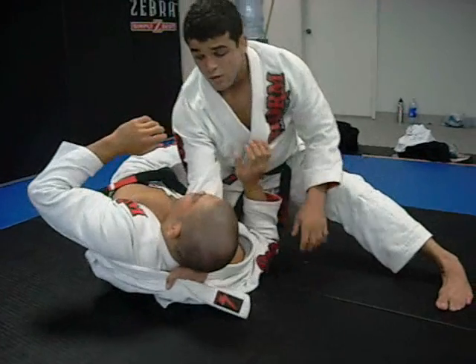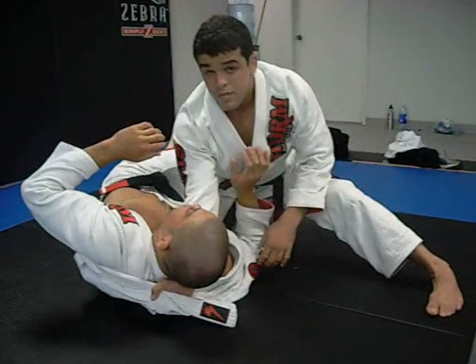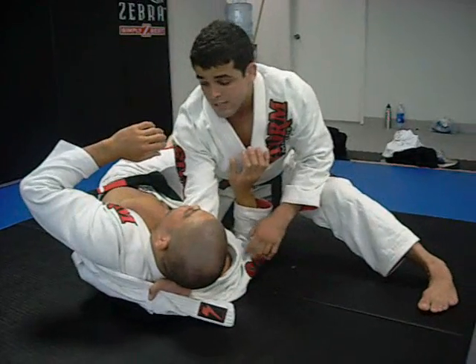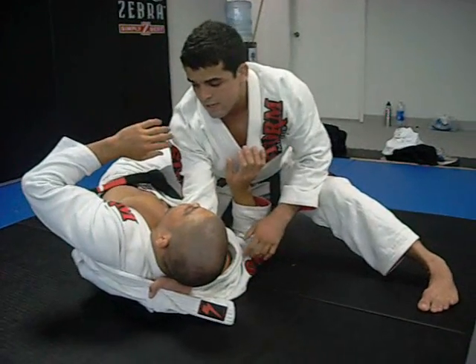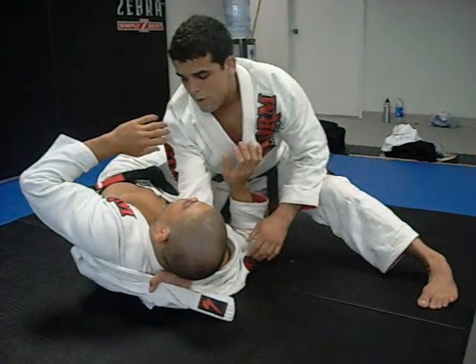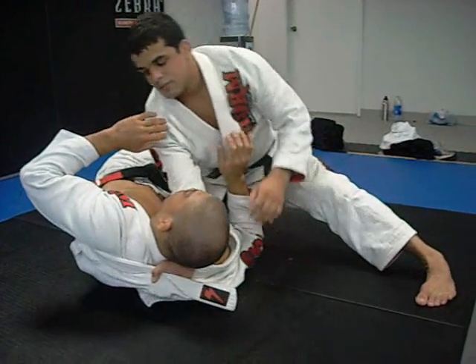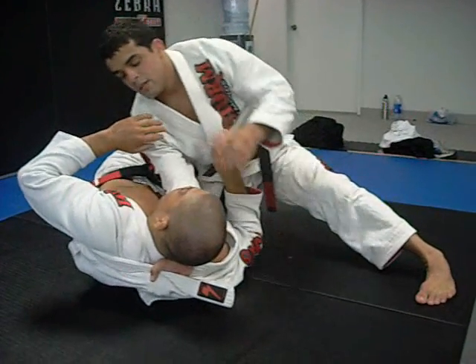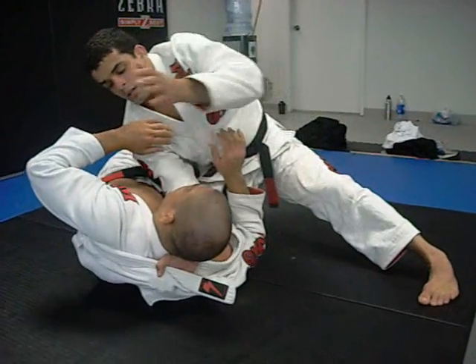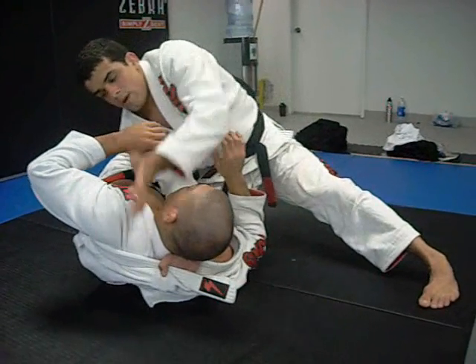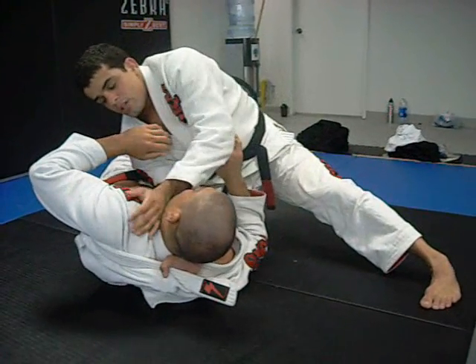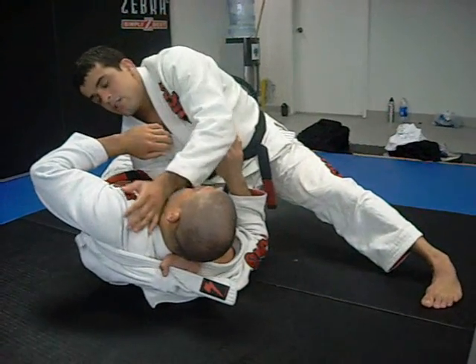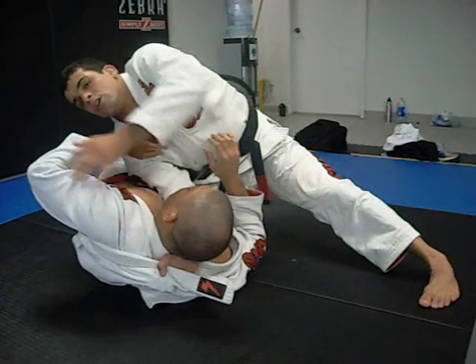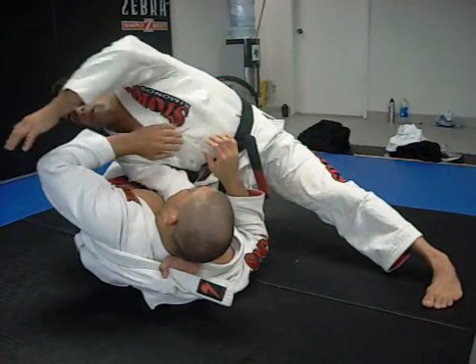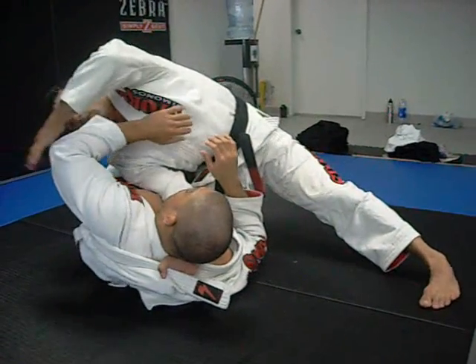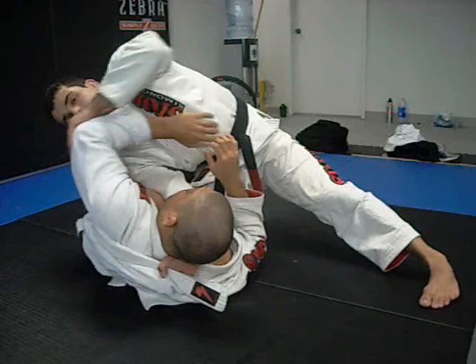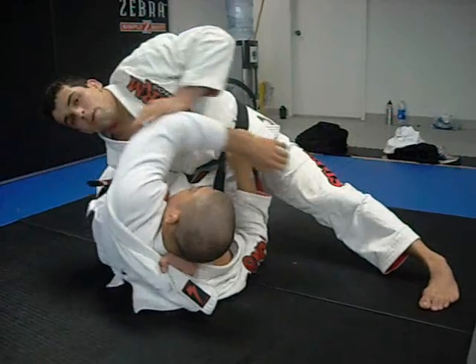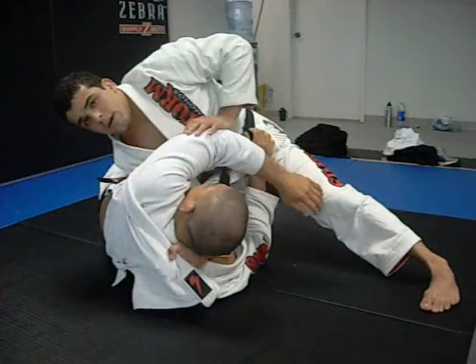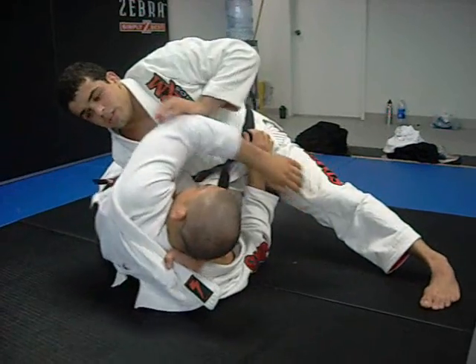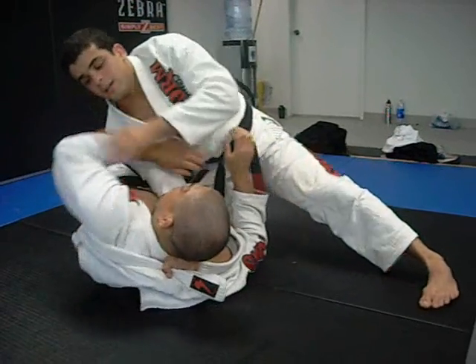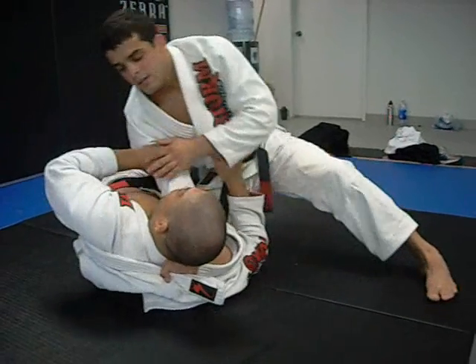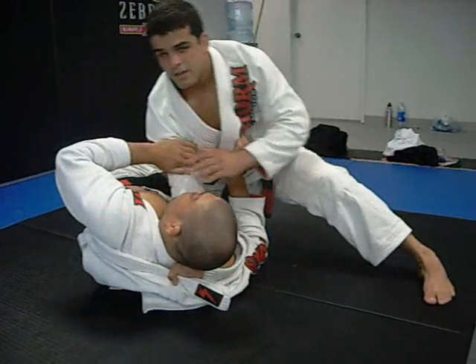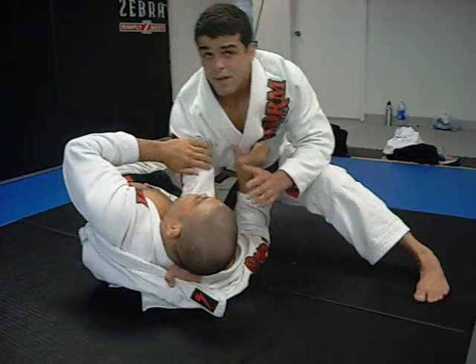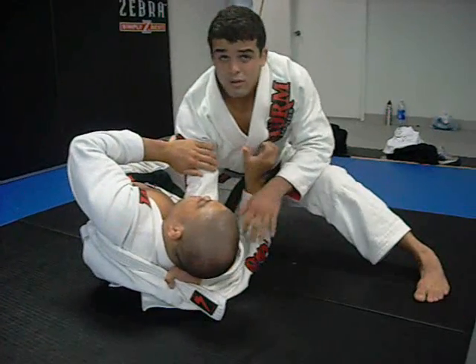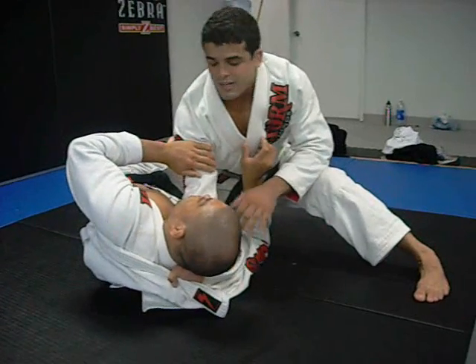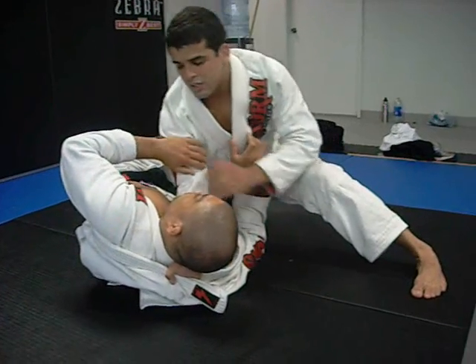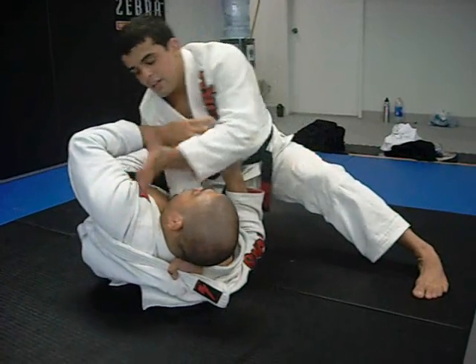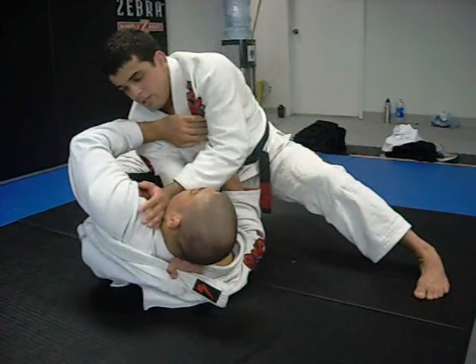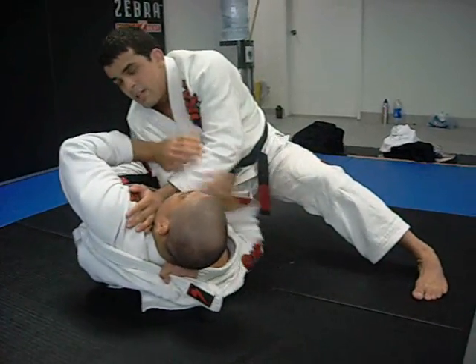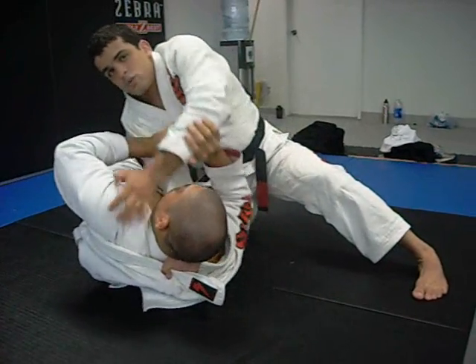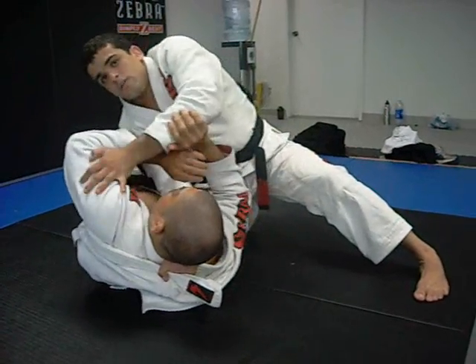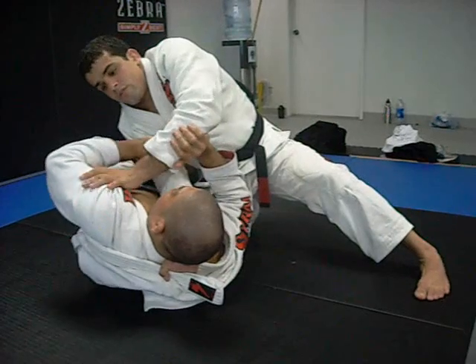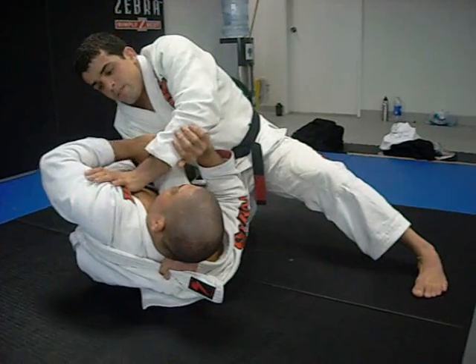From here I have a couple of options: a rubber arm, or the normal arm. But everybody knows this kind of submission I can do here — it's well known.